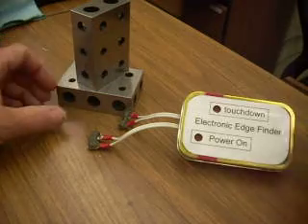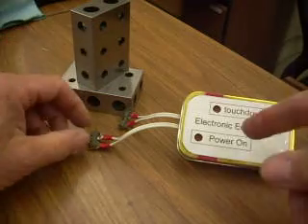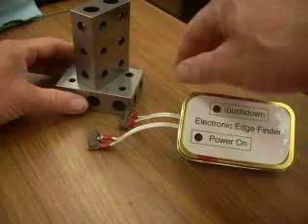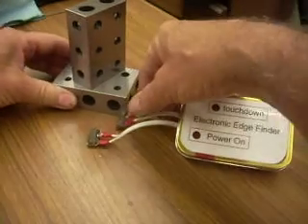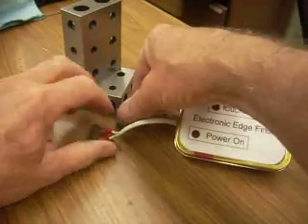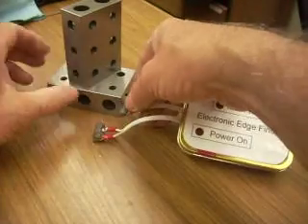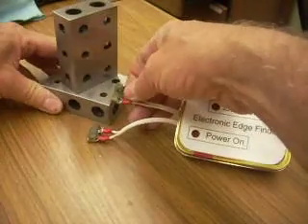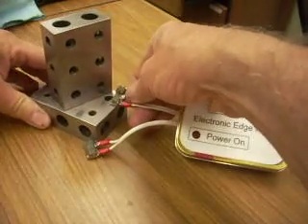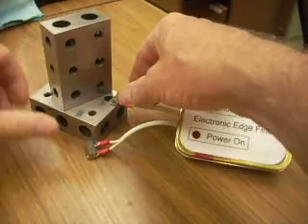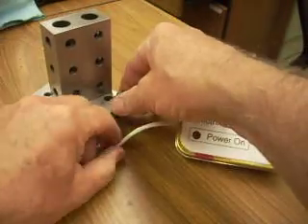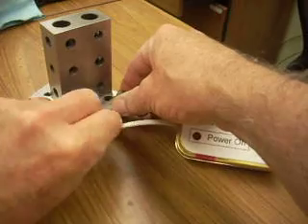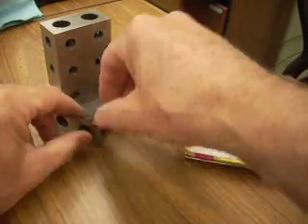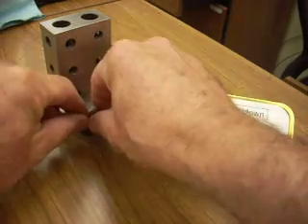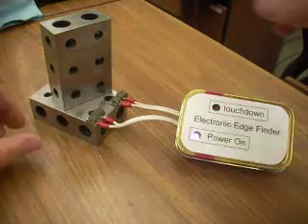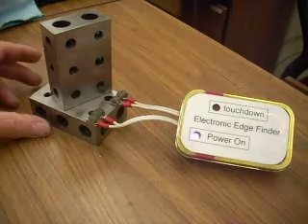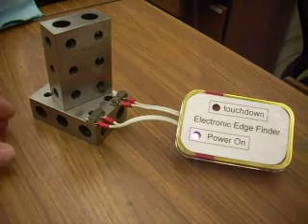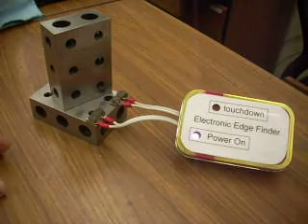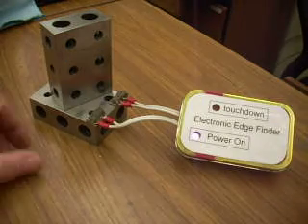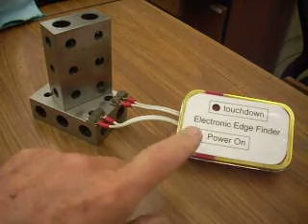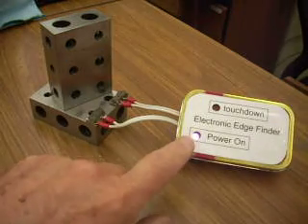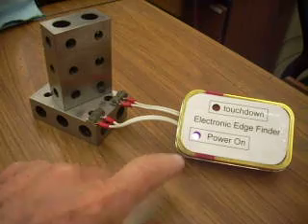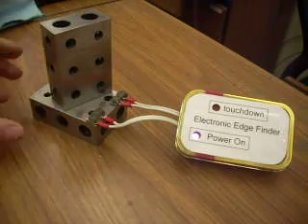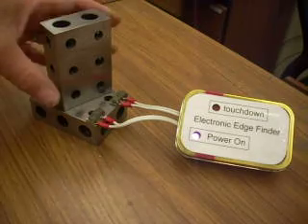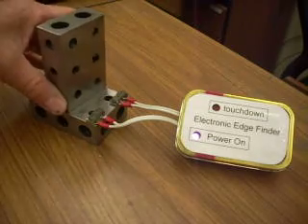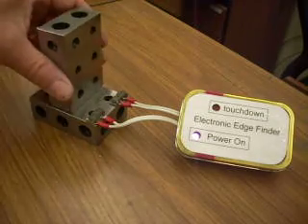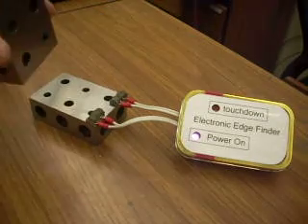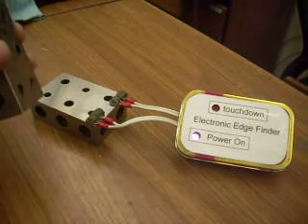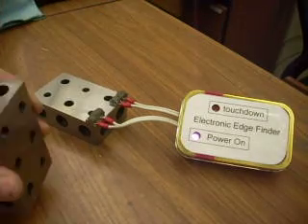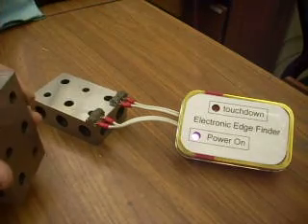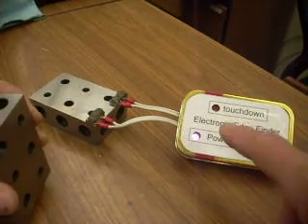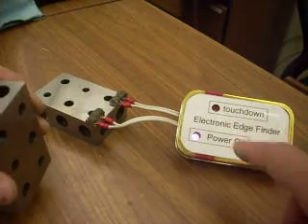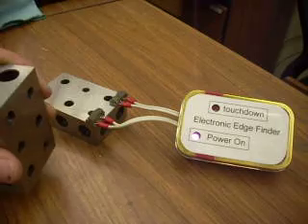Here's my electronic edge finder. As I place the probes on the block, you see the power light coming on. The touchdown light is off.